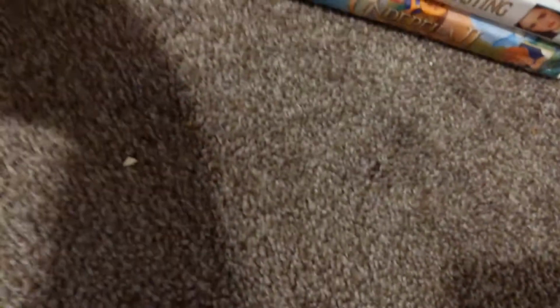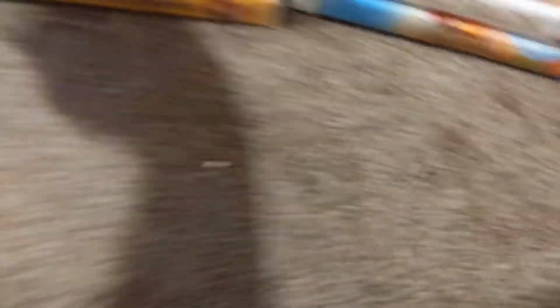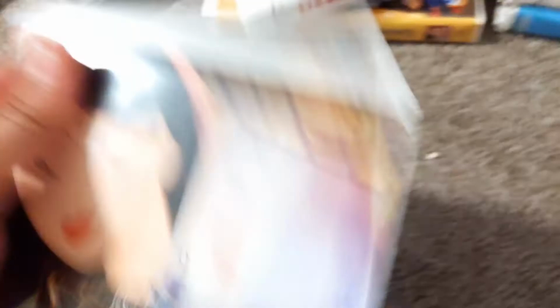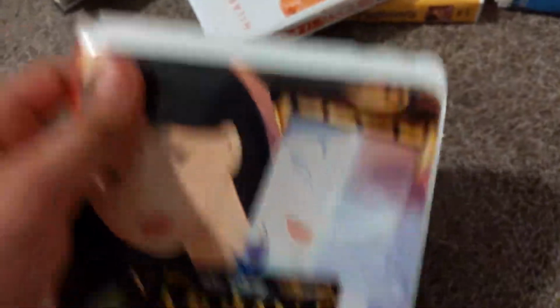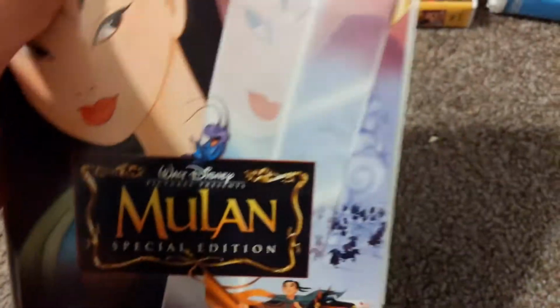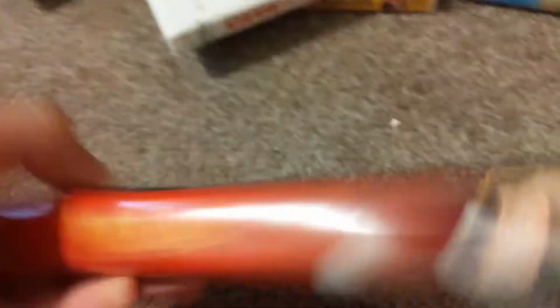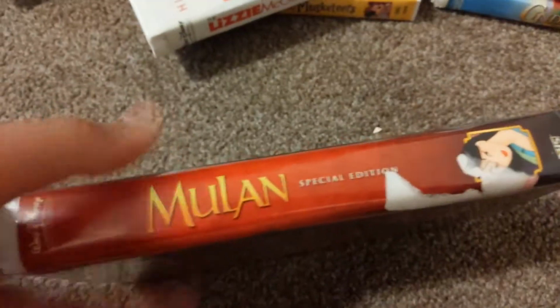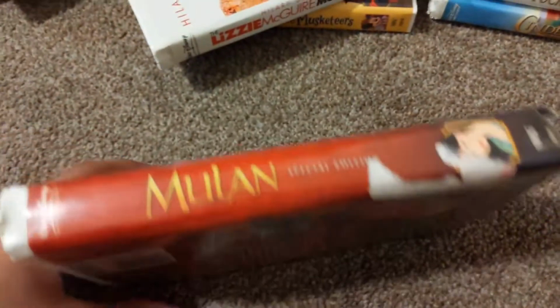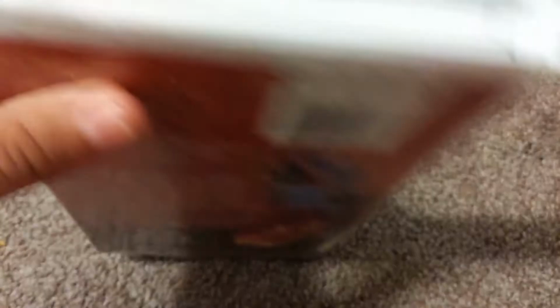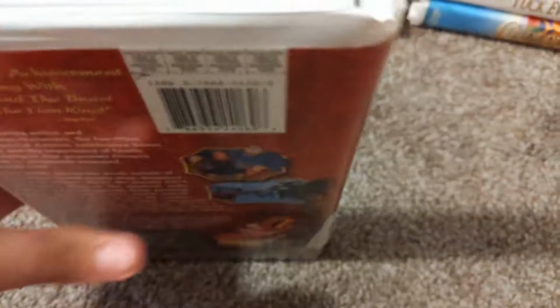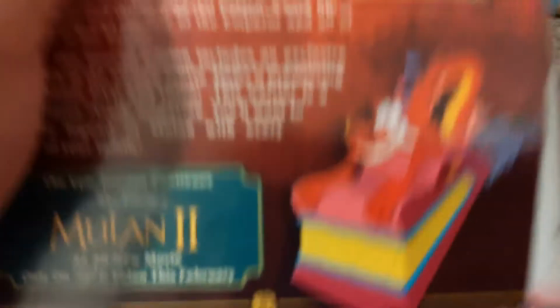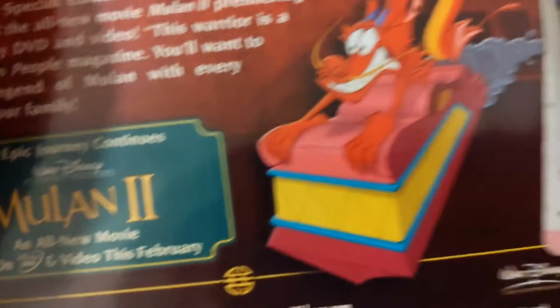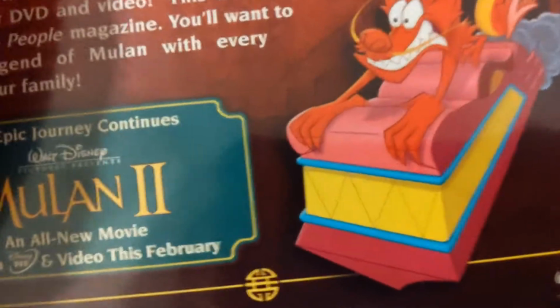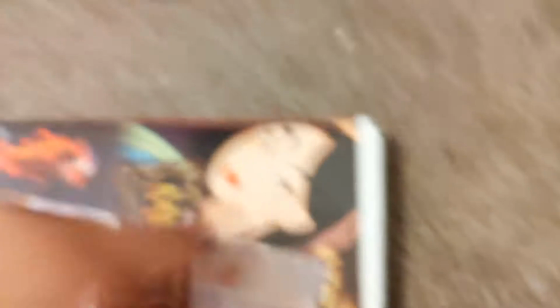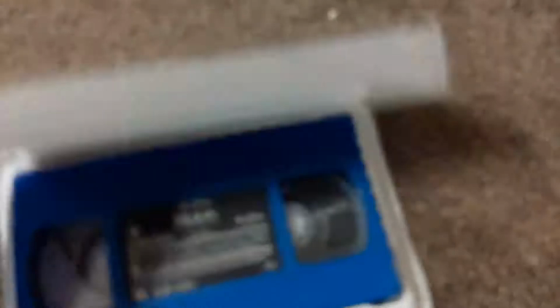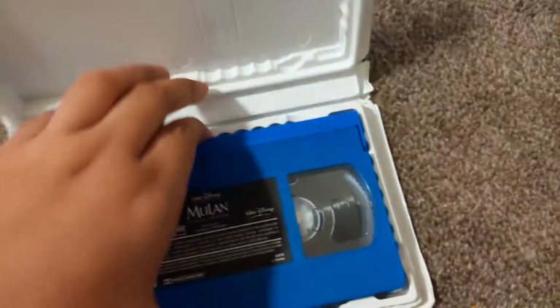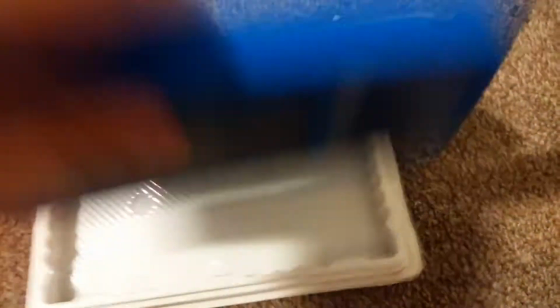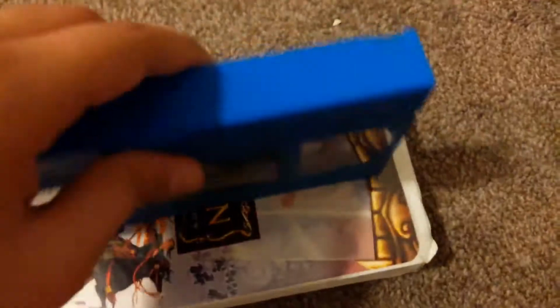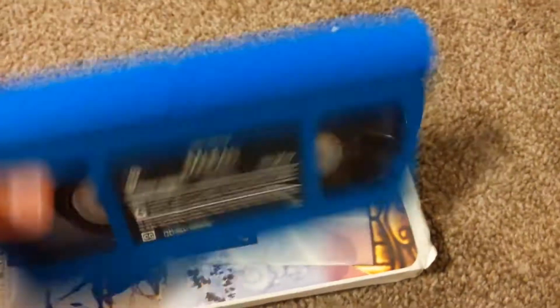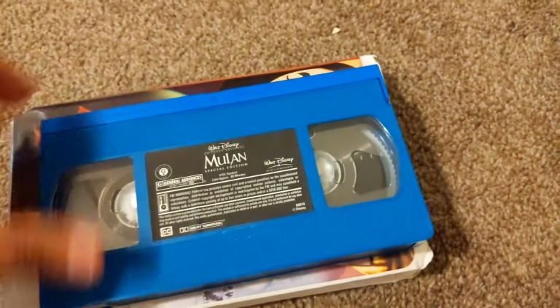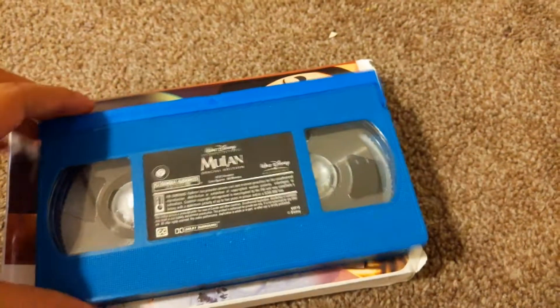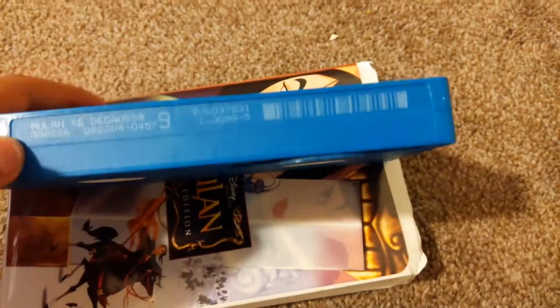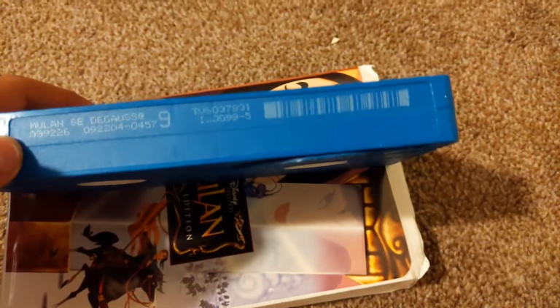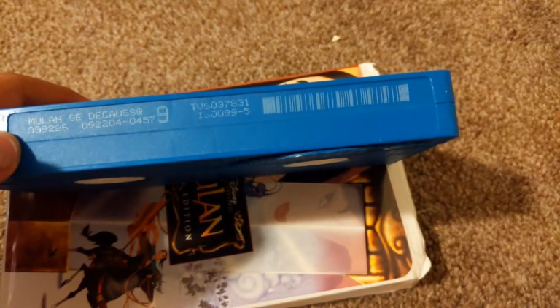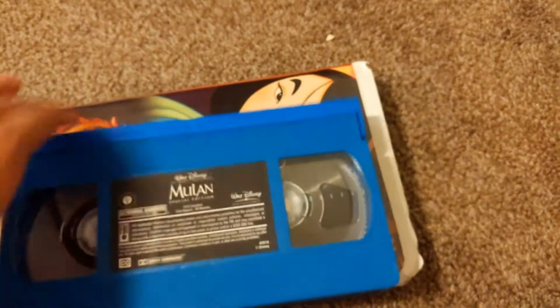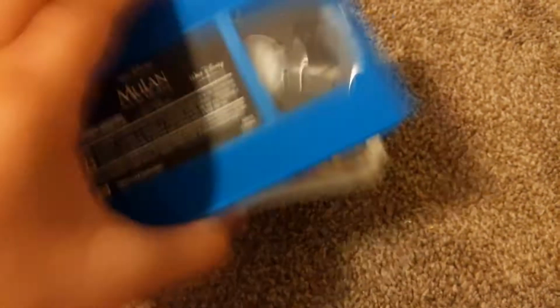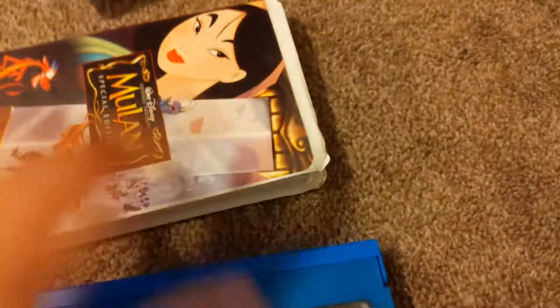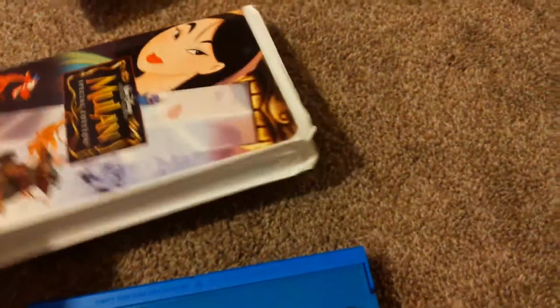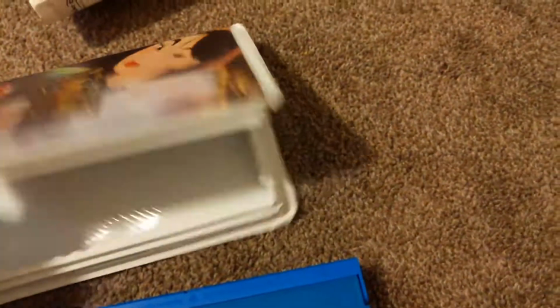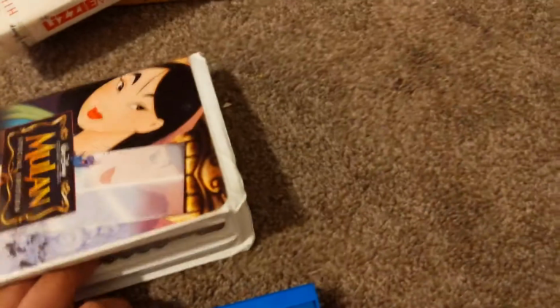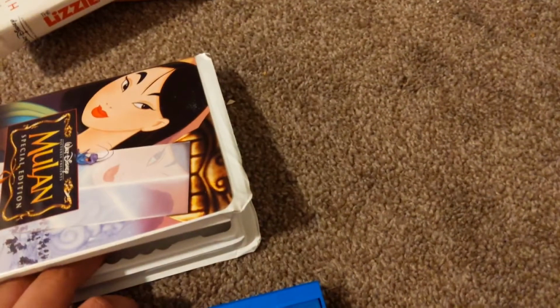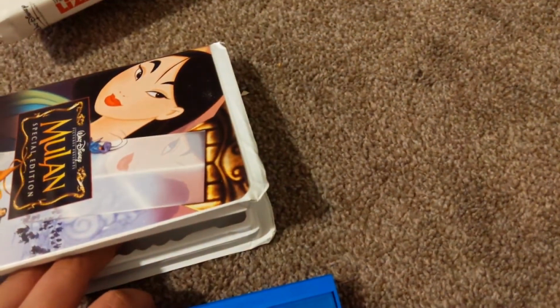Next up, Mulan Special Edition. This is Mulan 2 on DVD right there. I got the VHS. It has a blue tier right there. September 2nd, 2004. I already have the Mulan 2 DVD.